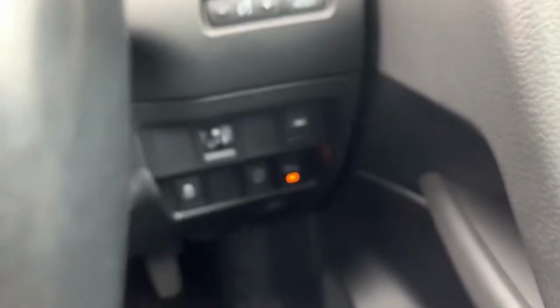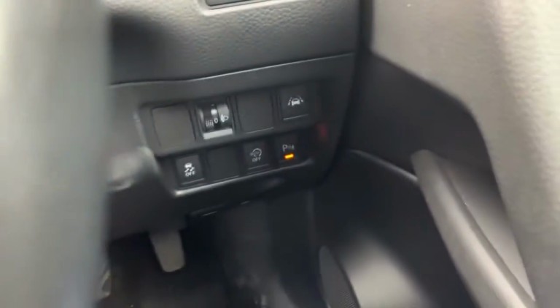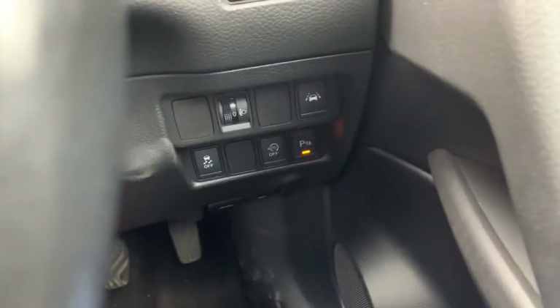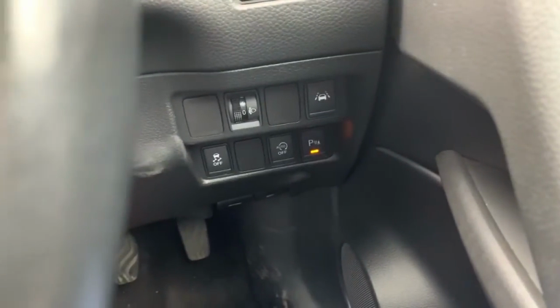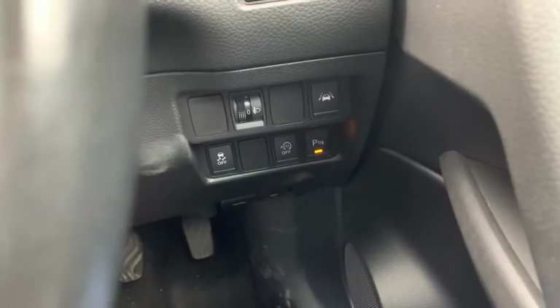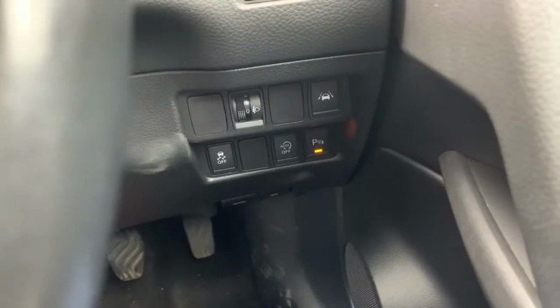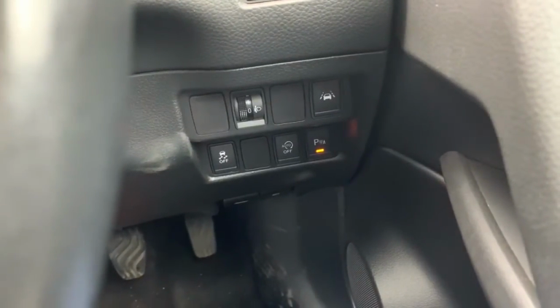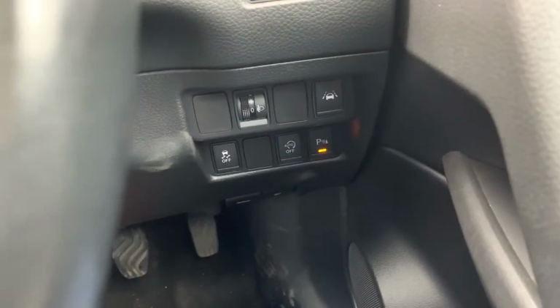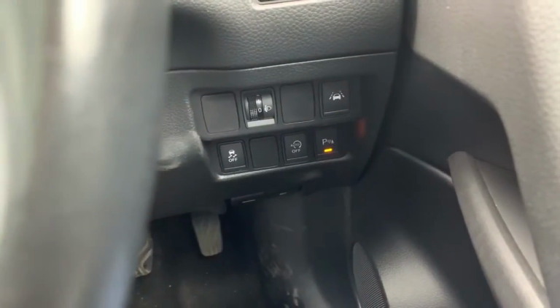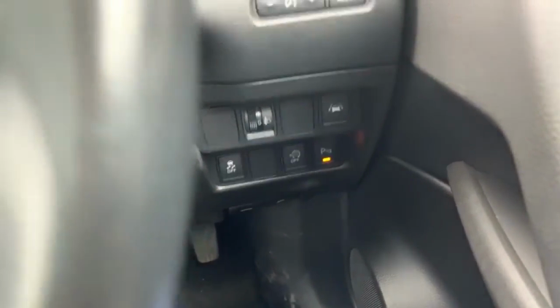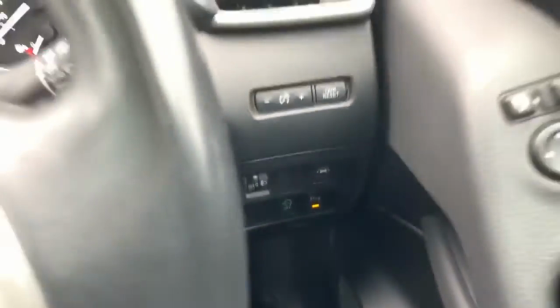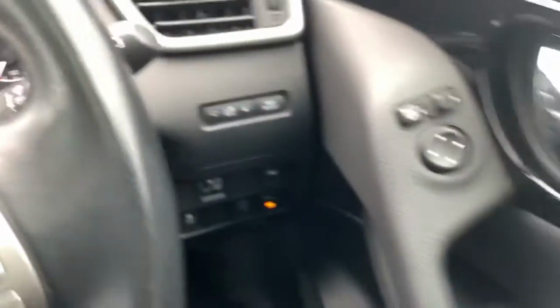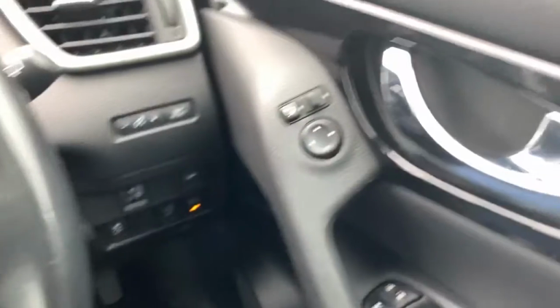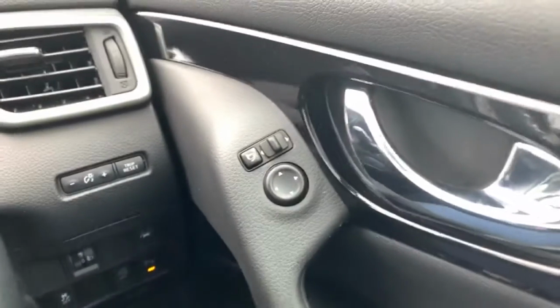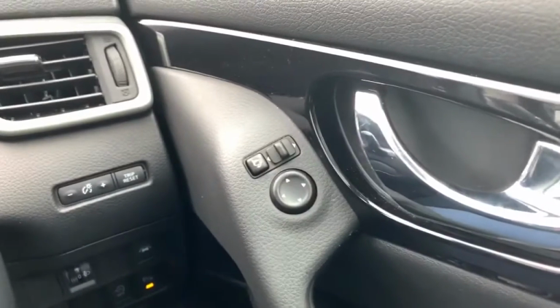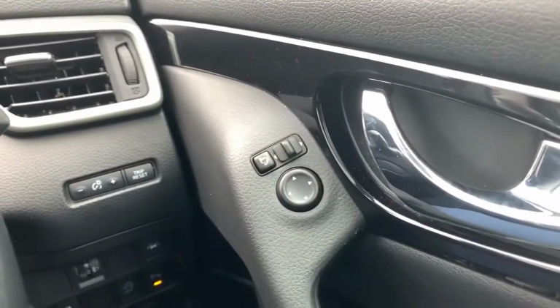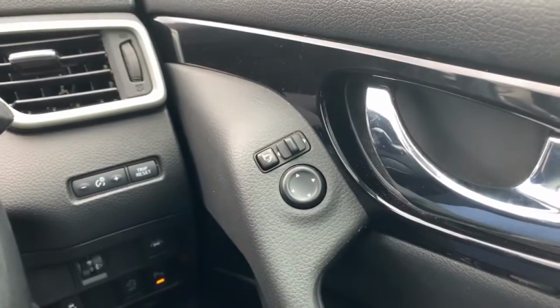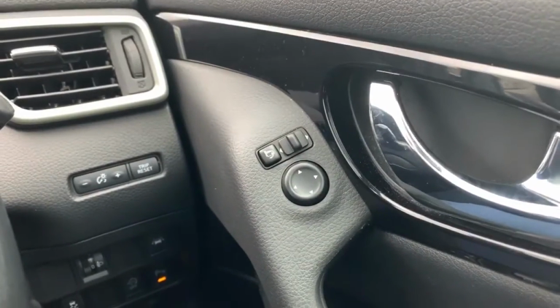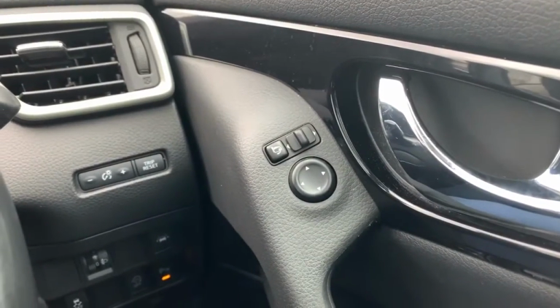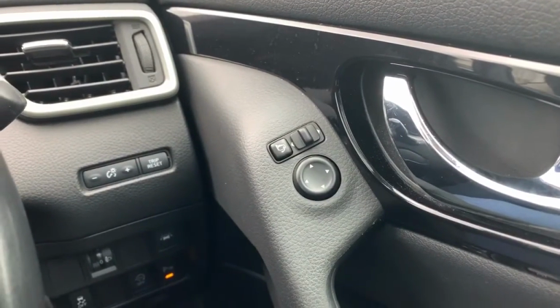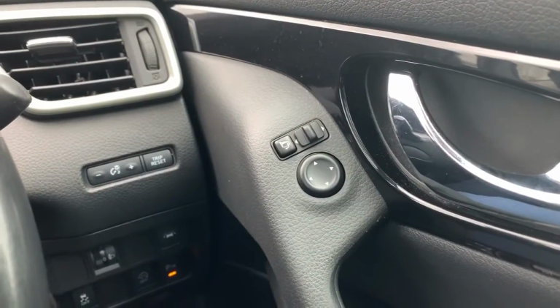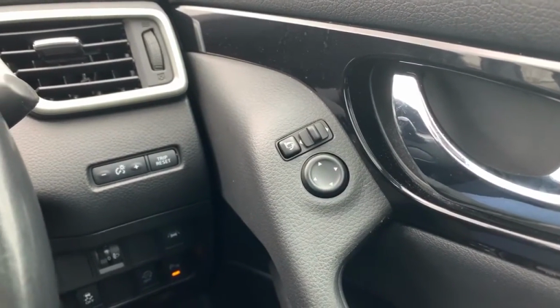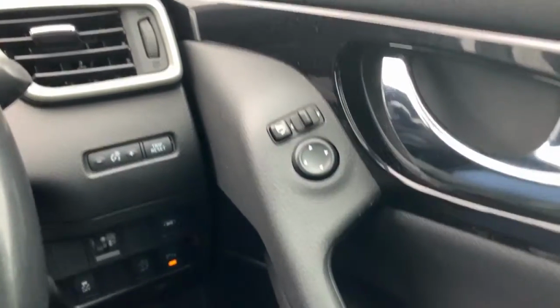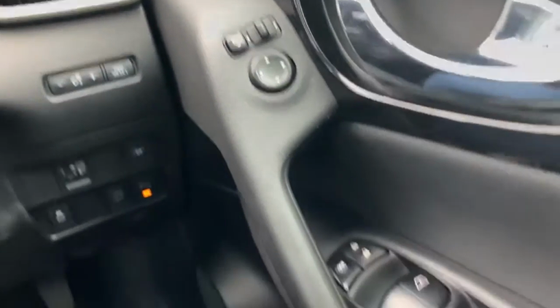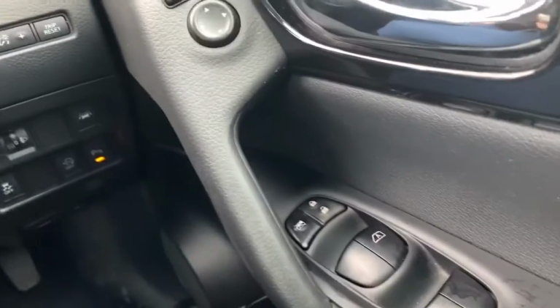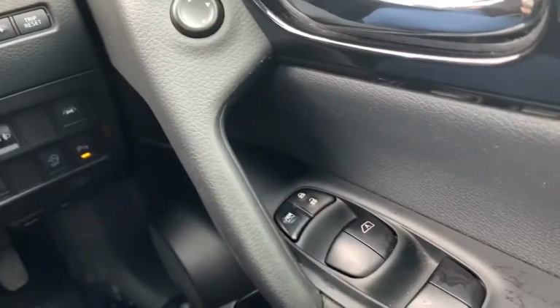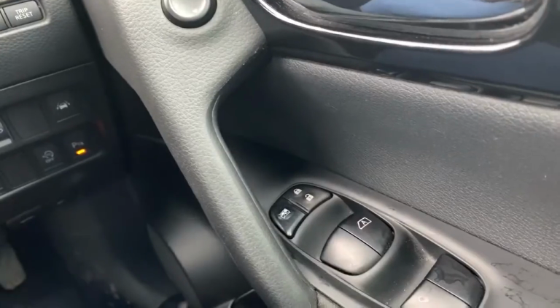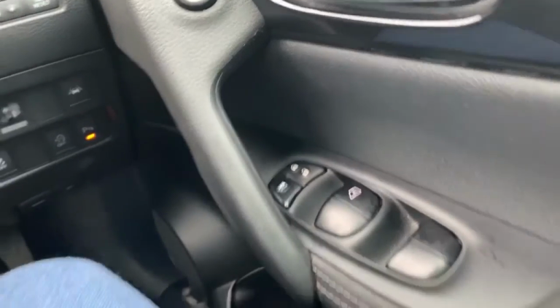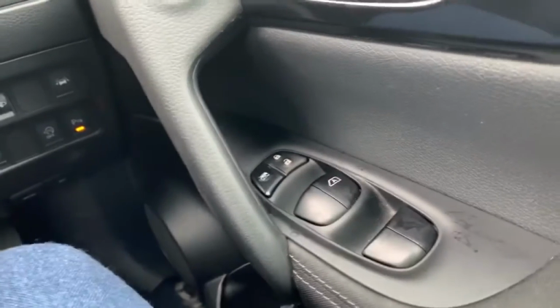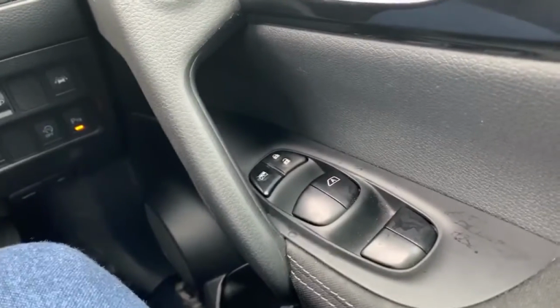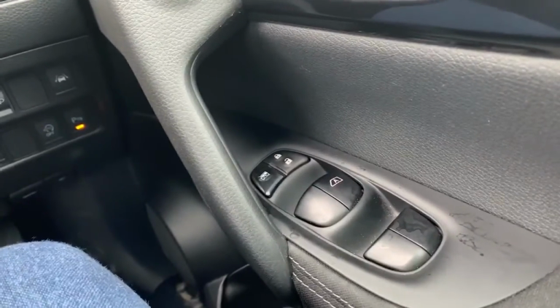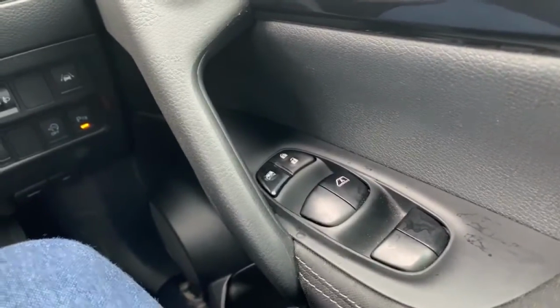Traction control and other bits are down there, lane departure warning, parking sensors. Inside of the driver's door, your electric side mirror controls there, which do fold in. Central locking as well as your electric window controls.